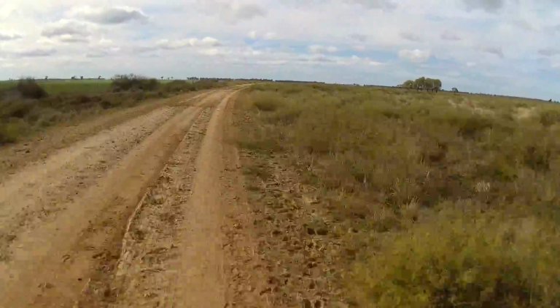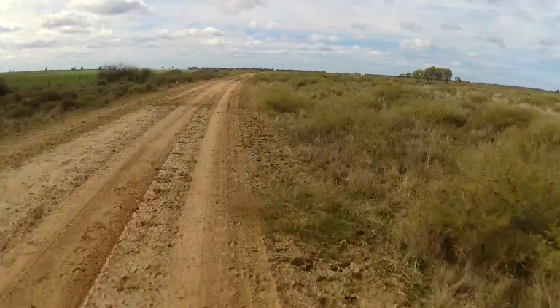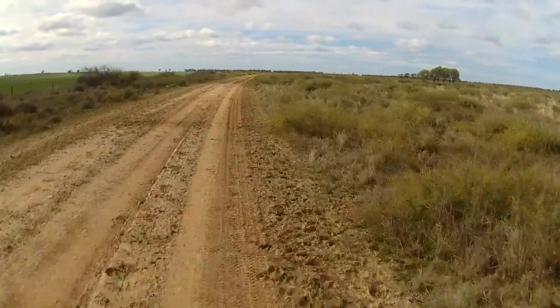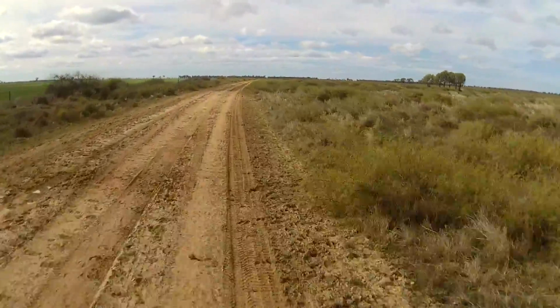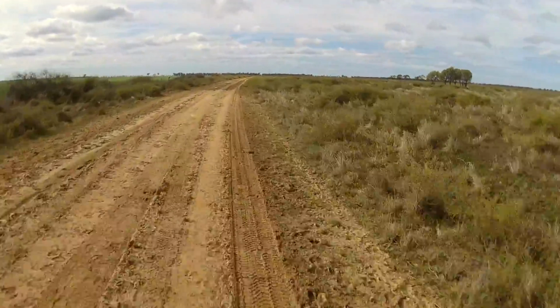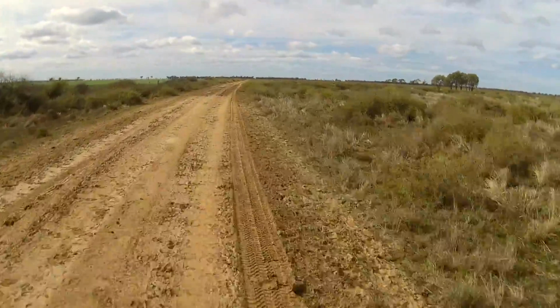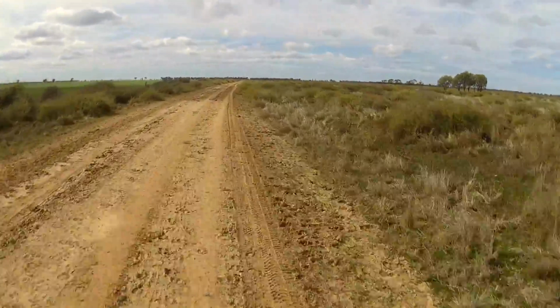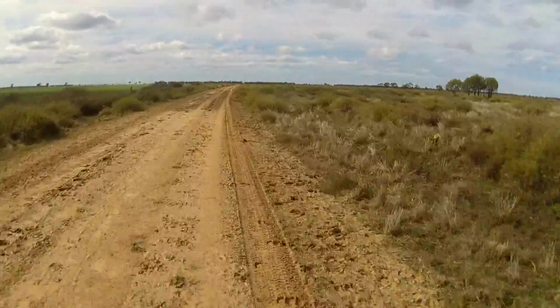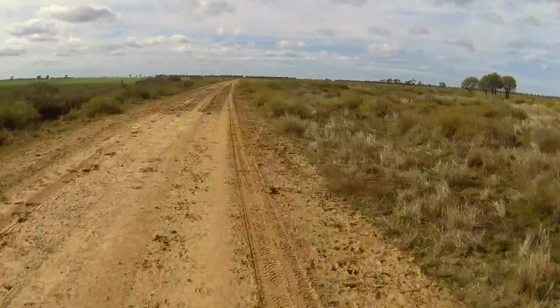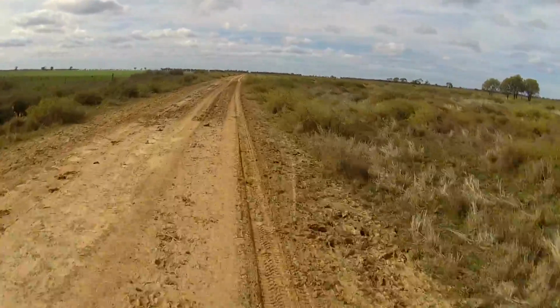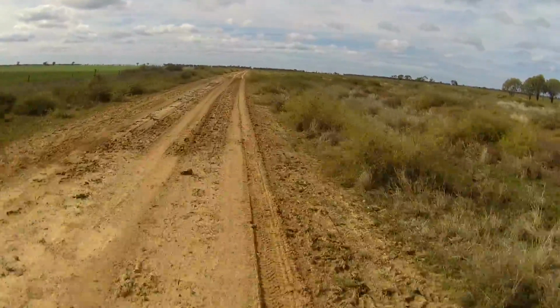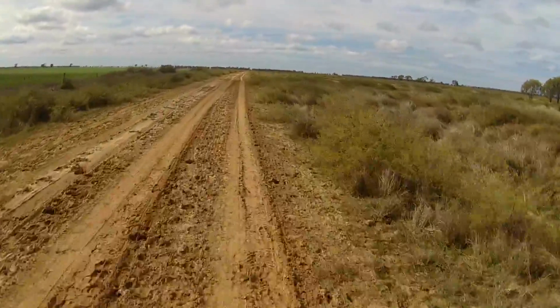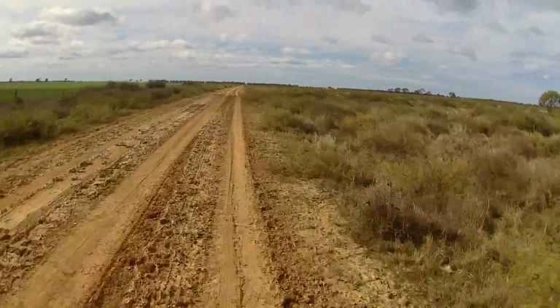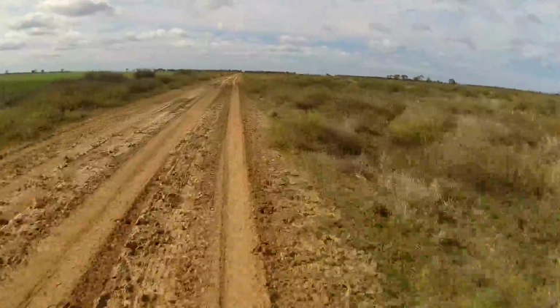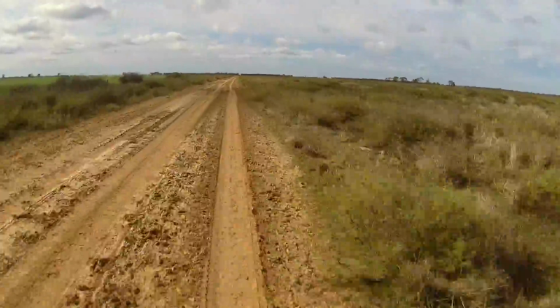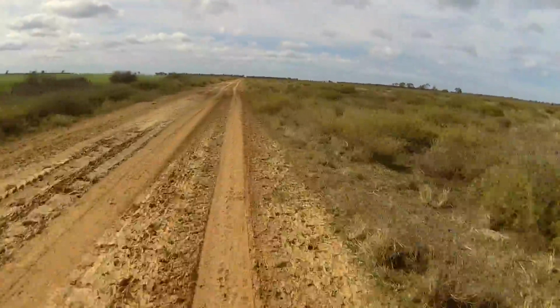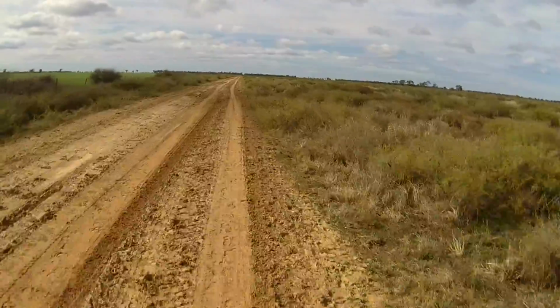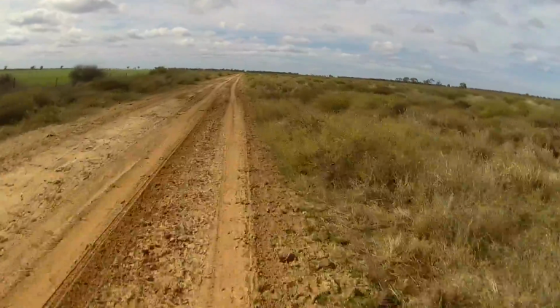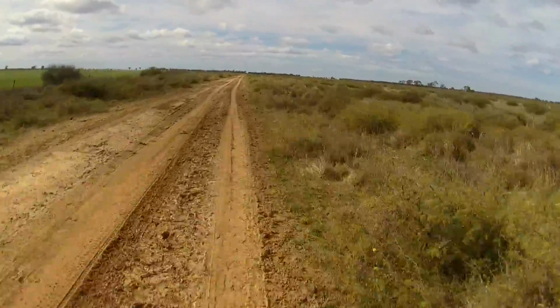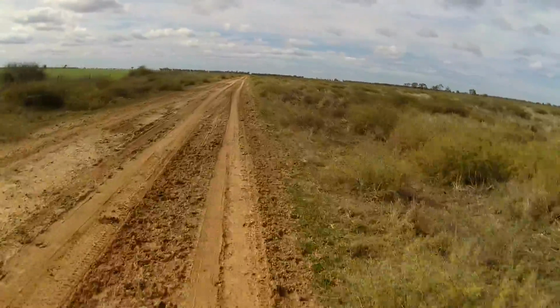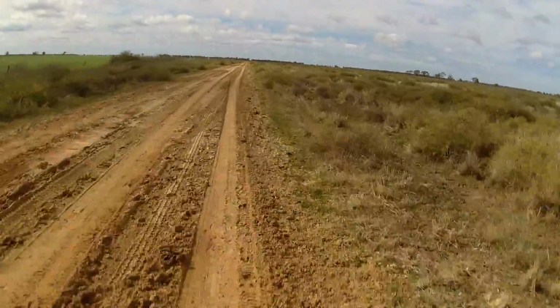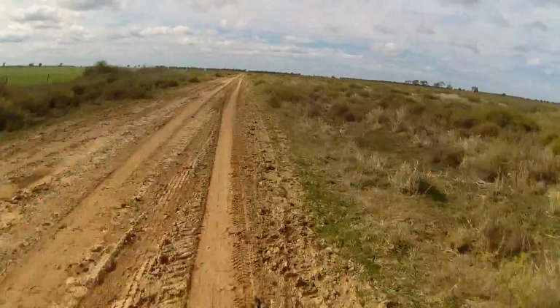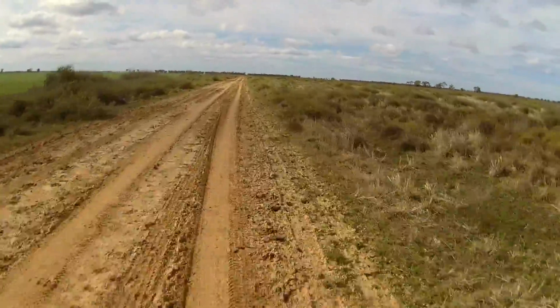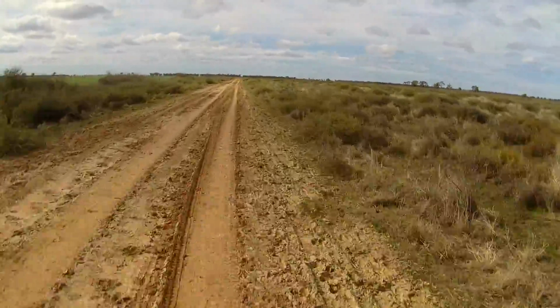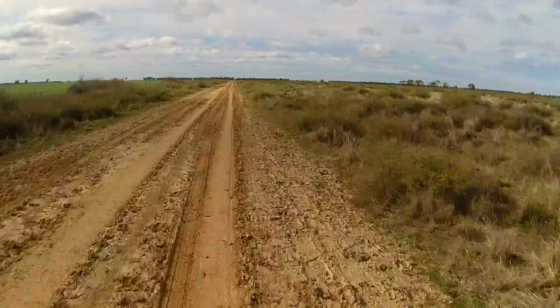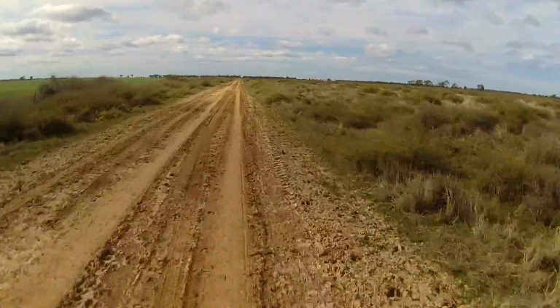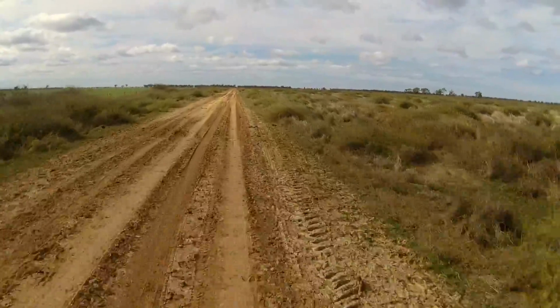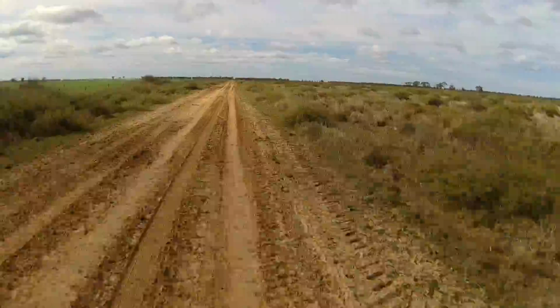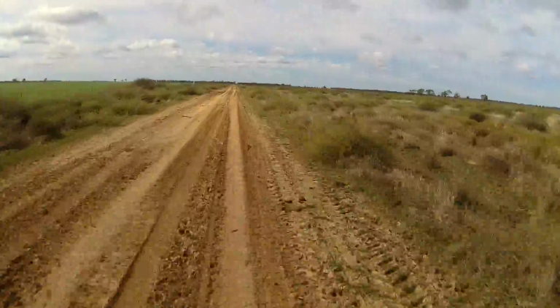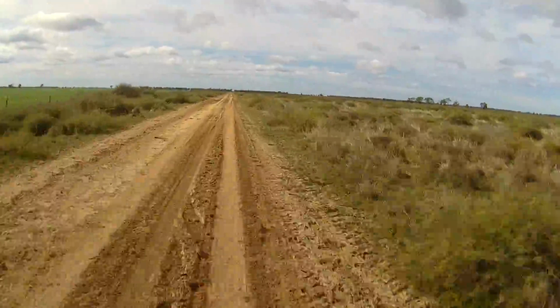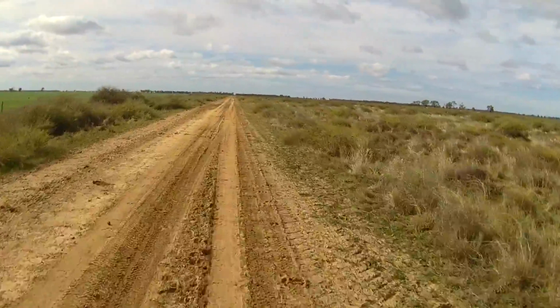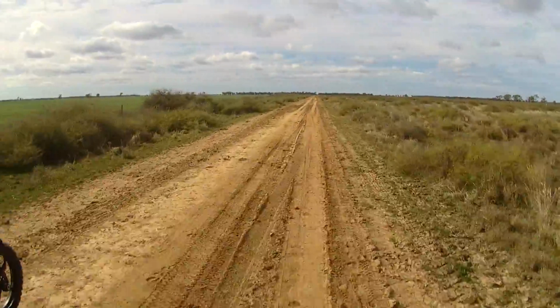A little bit soft underfoot — under the tires at some places — feeling slow on the bike. Oh, what a fantastic ride though, it is beautiful.